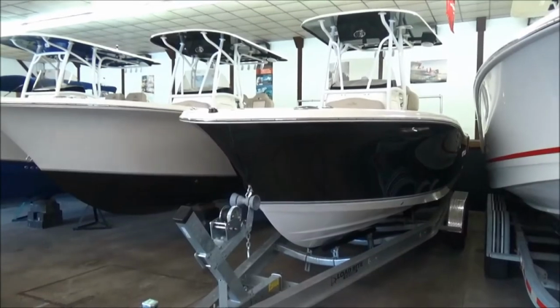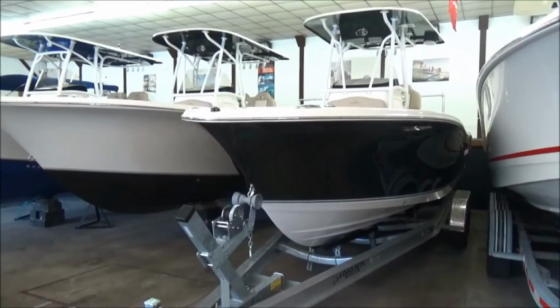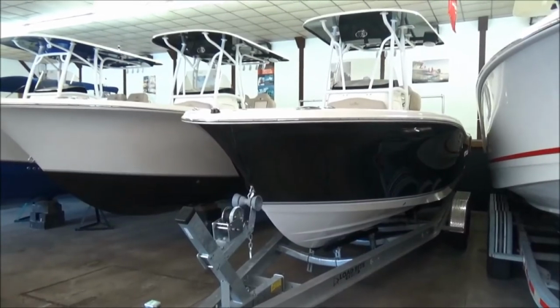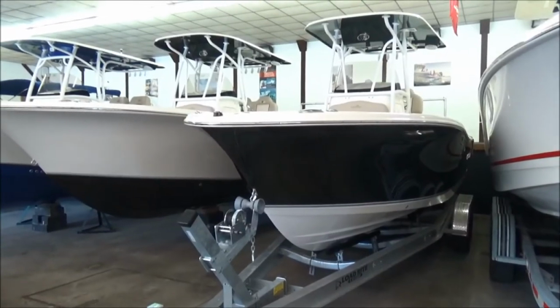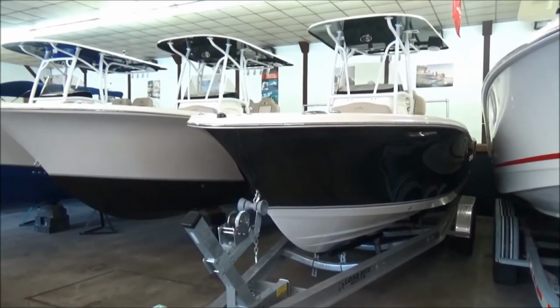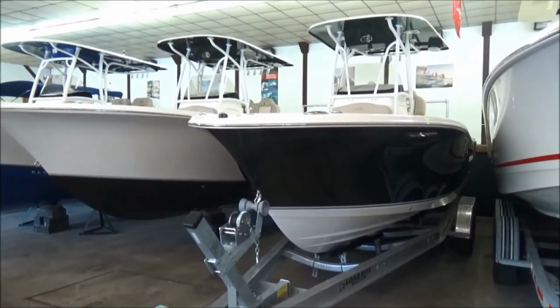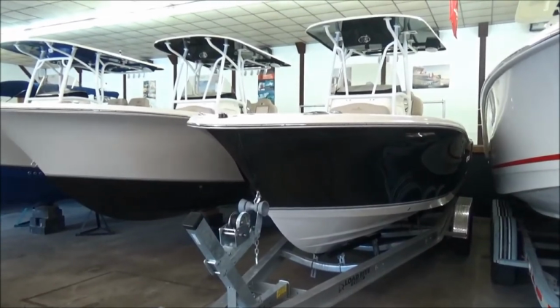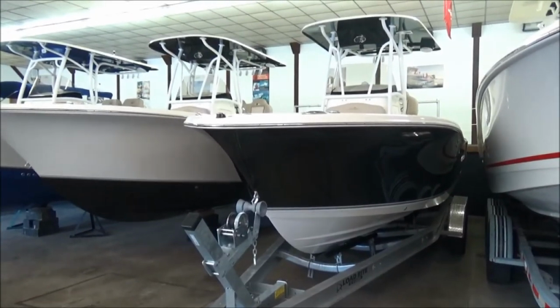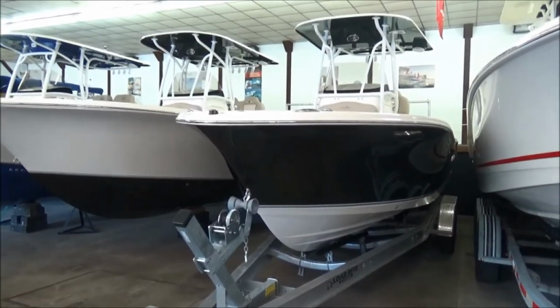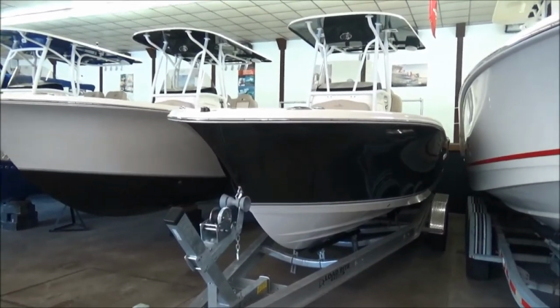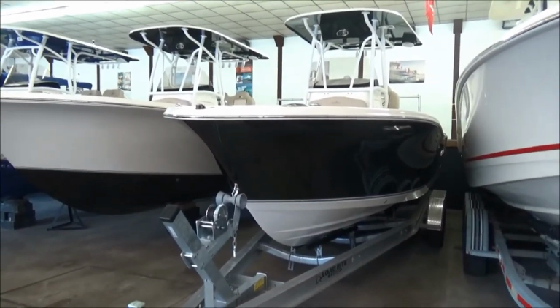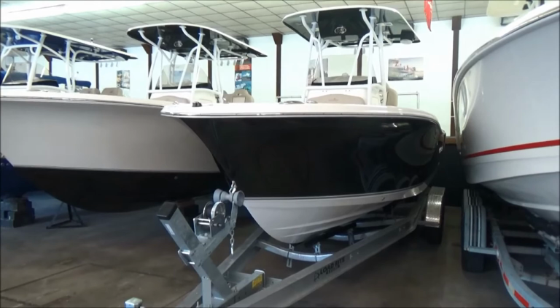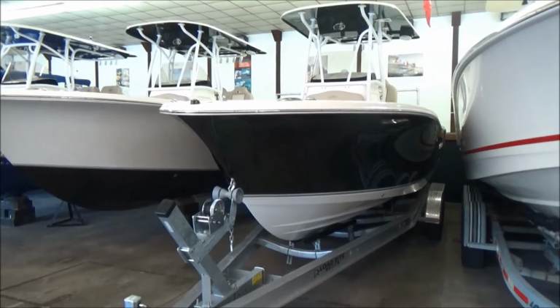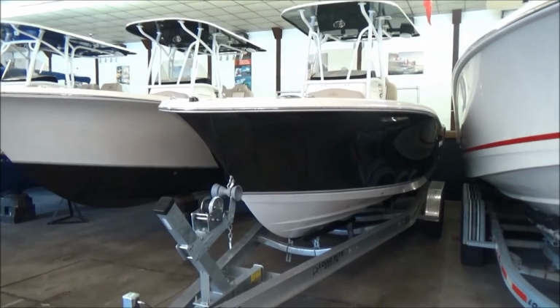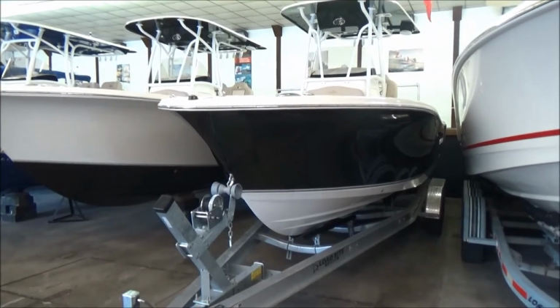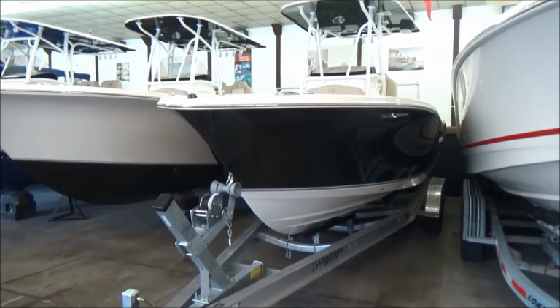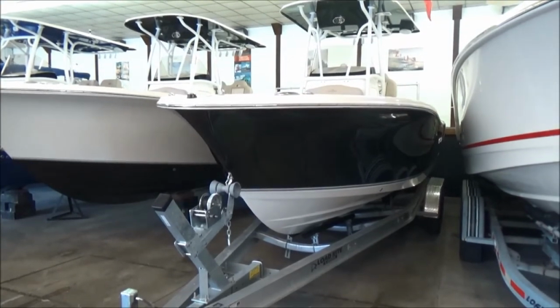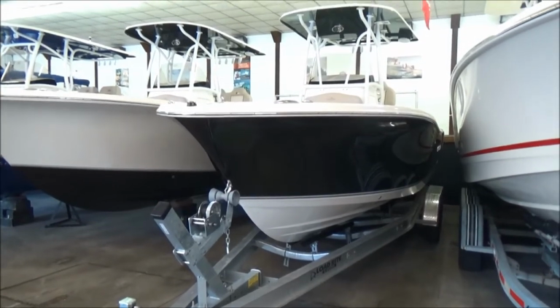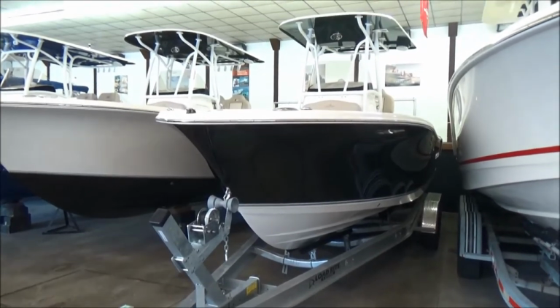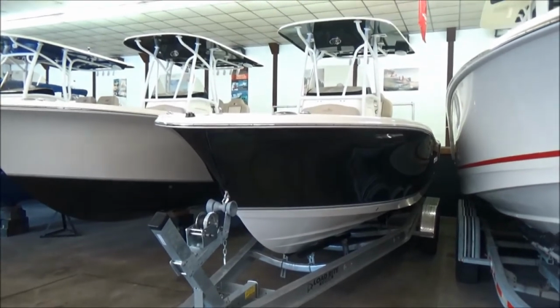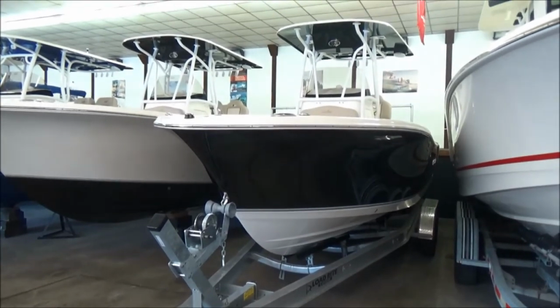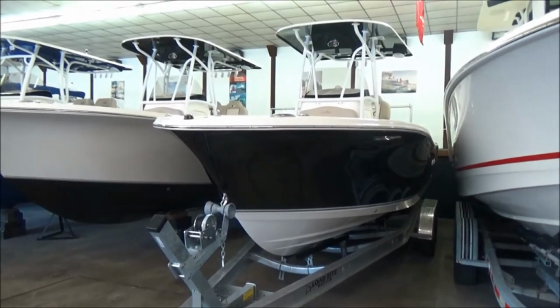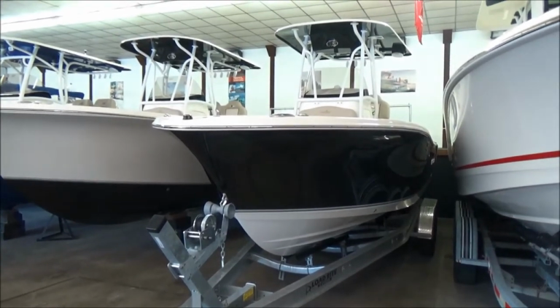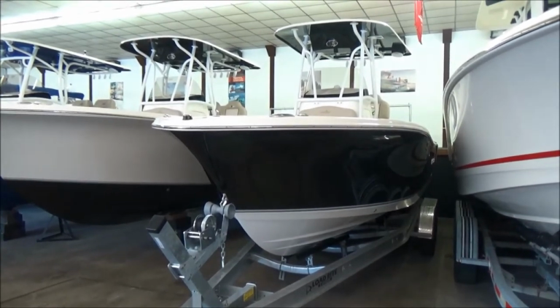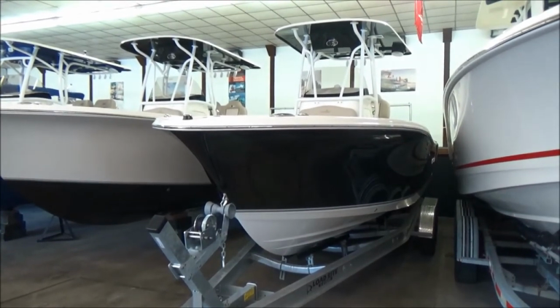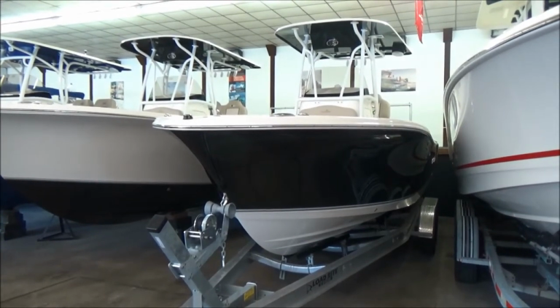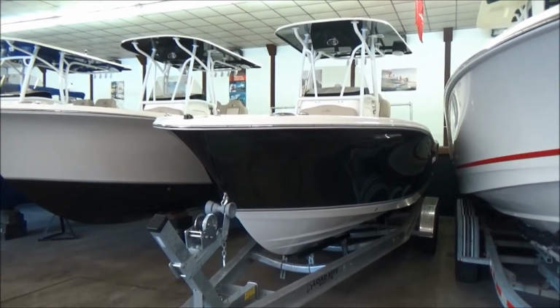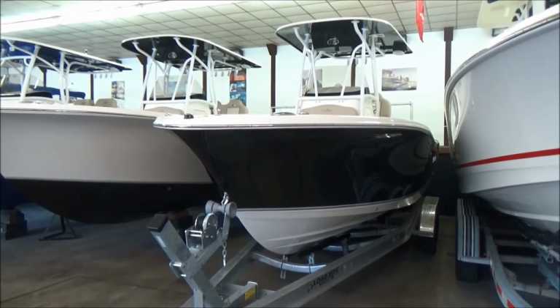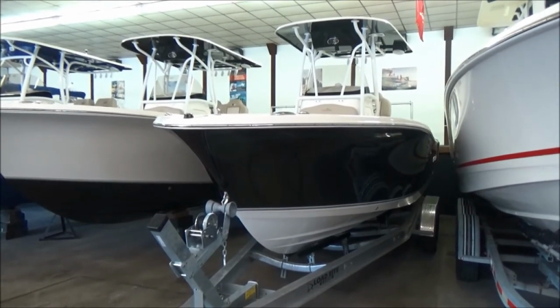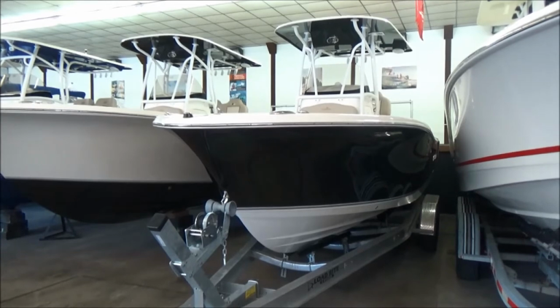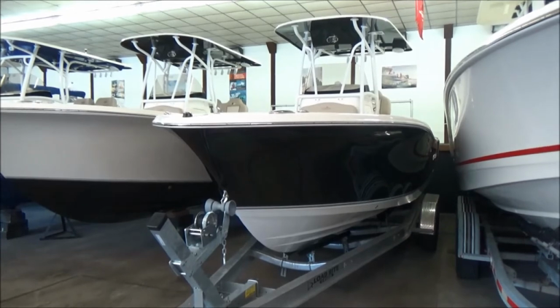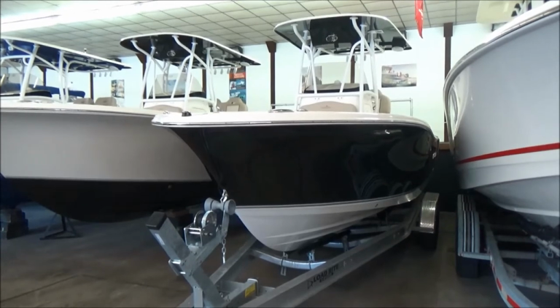Hi folks, Jason Clemens here from Clemens Boats in sunny Sandusky, Ohio. Today we're taking a look at our brand new 2017 Nautic Star 25 XS.